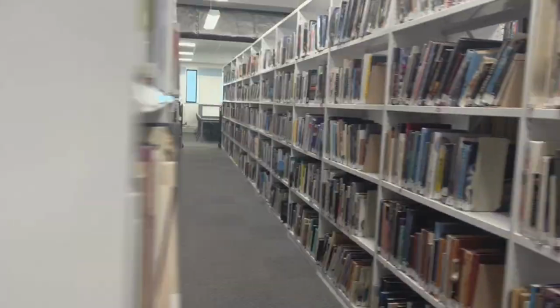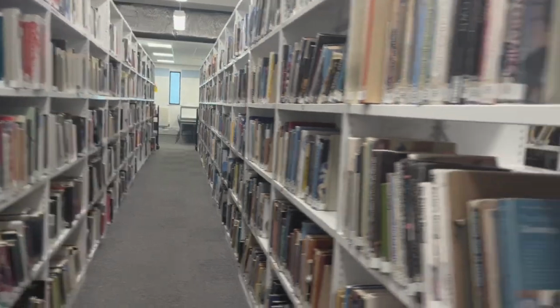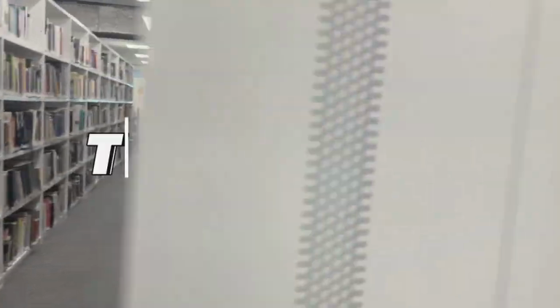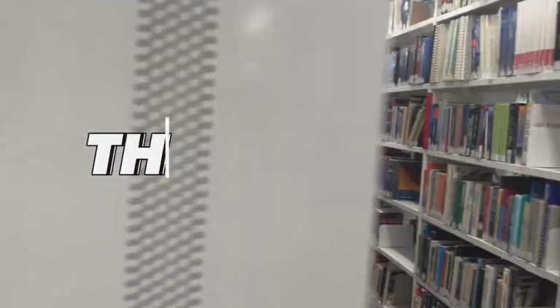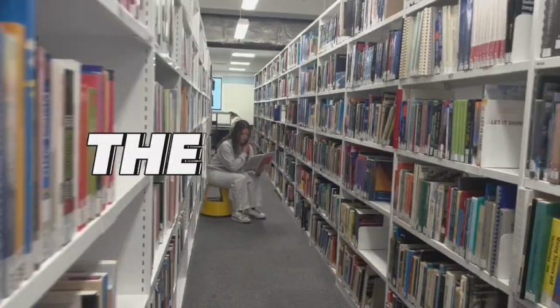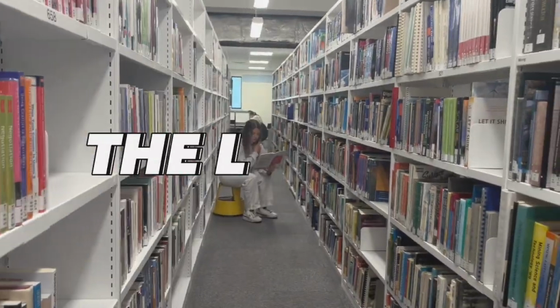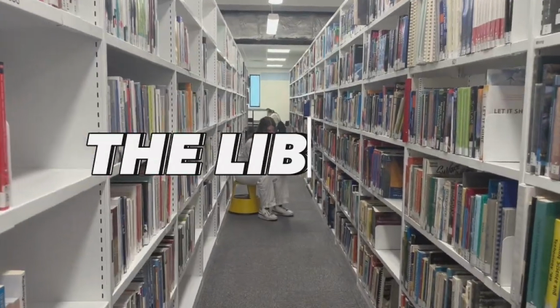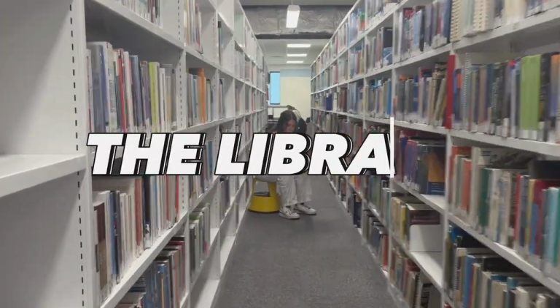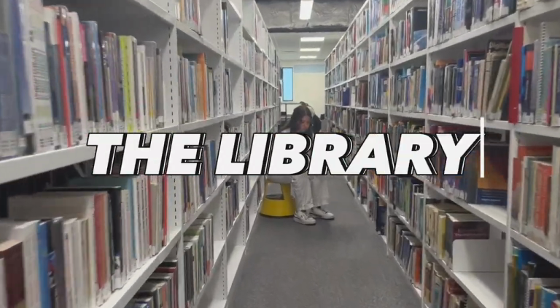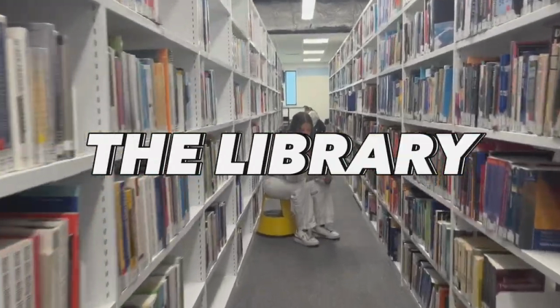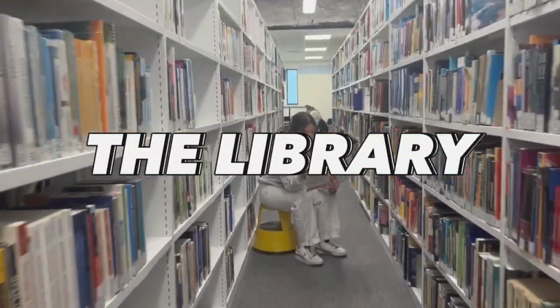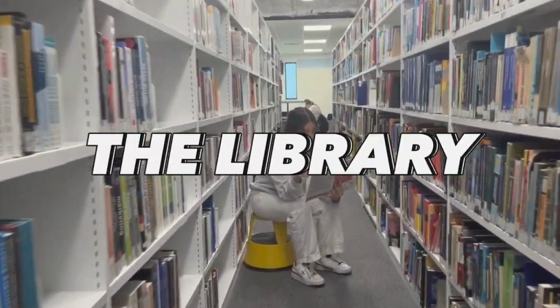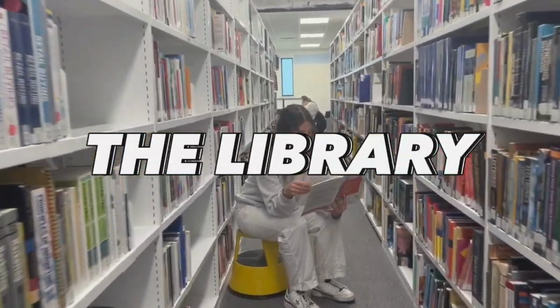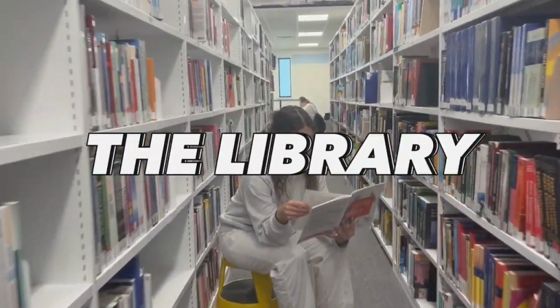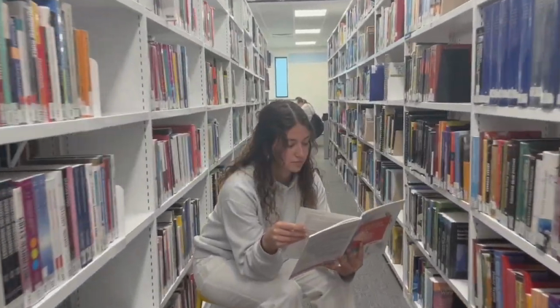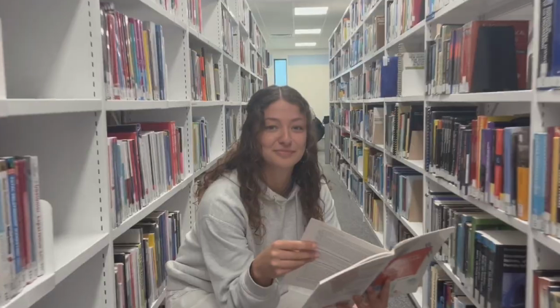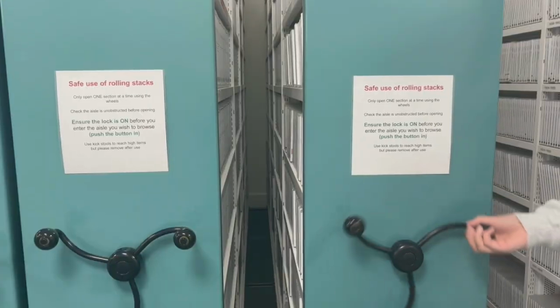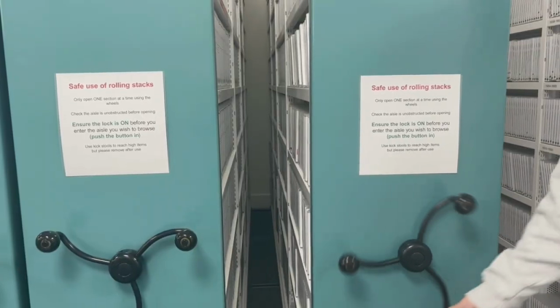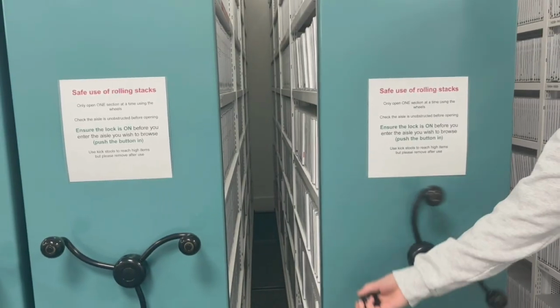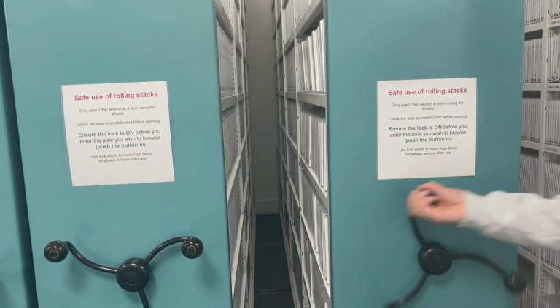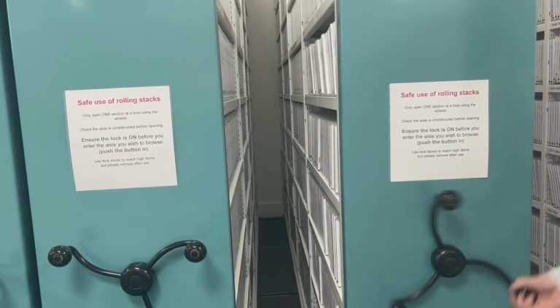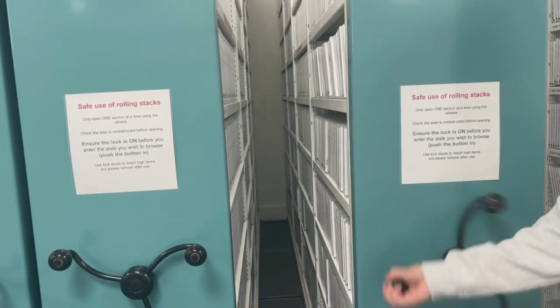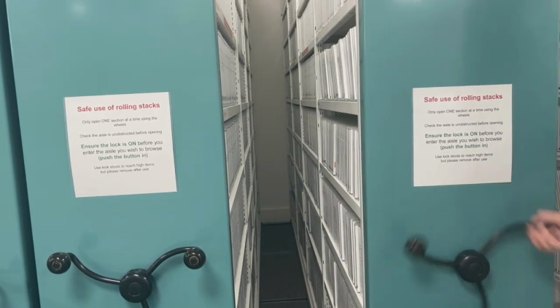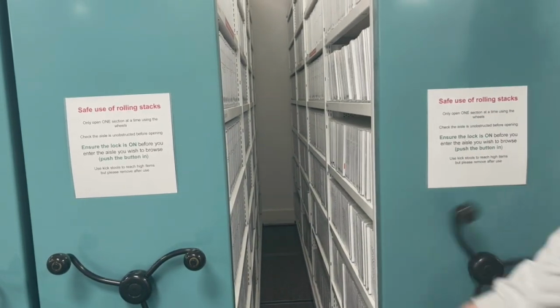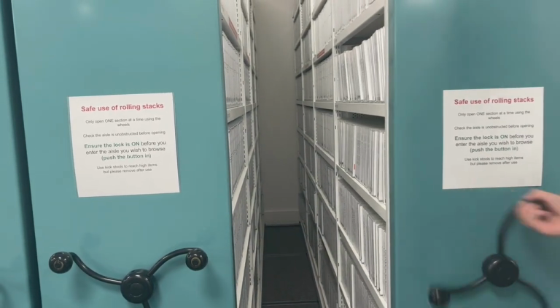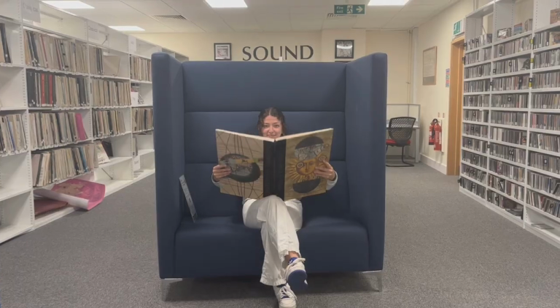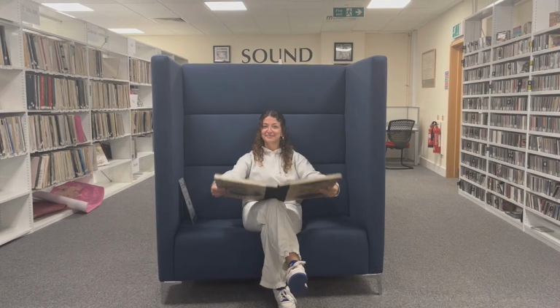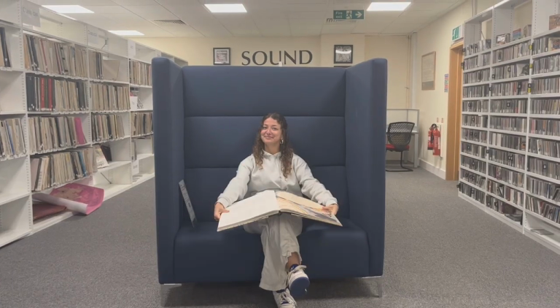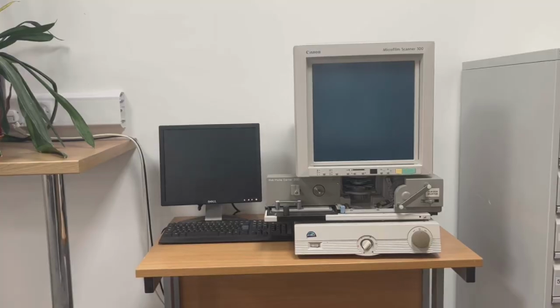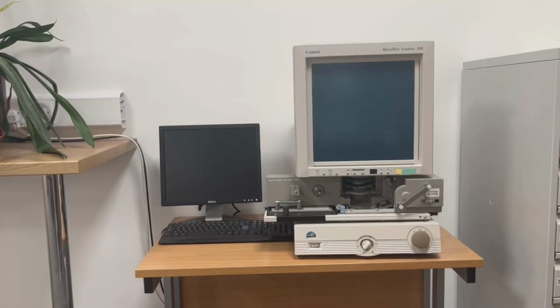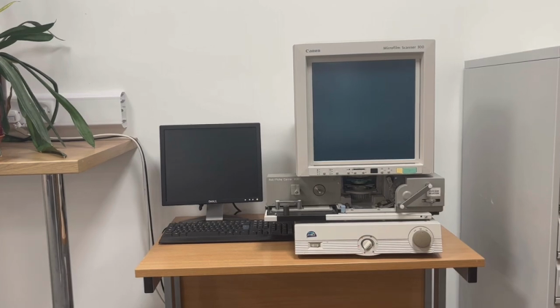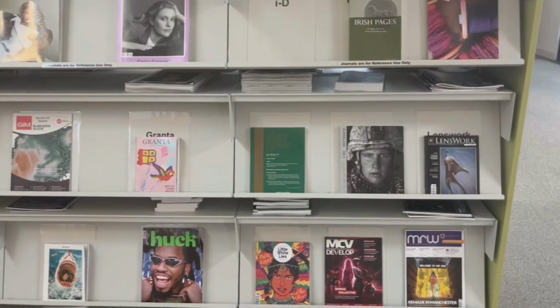Next we head to the library which has such a diverse range of books, an archives and specials collections. It has so many DVDs, CDs, VHSs, magazines — anything you can name.